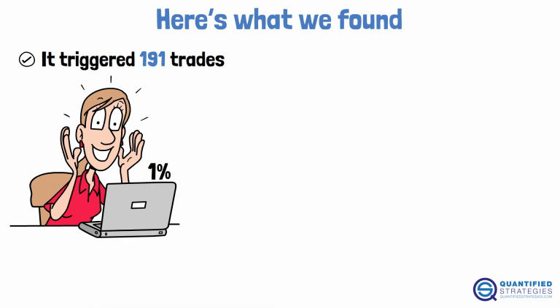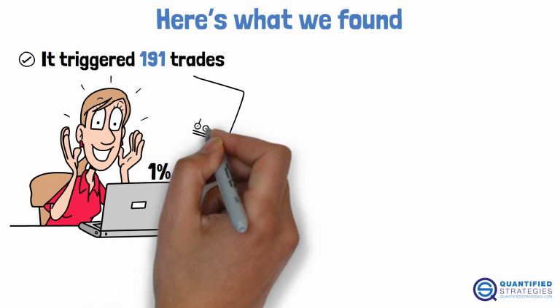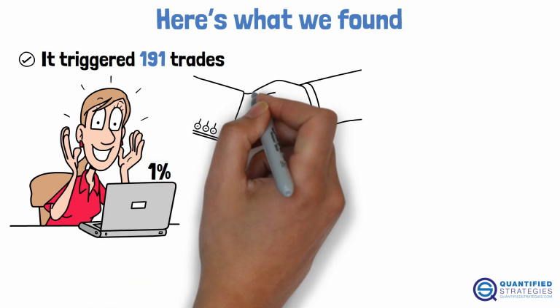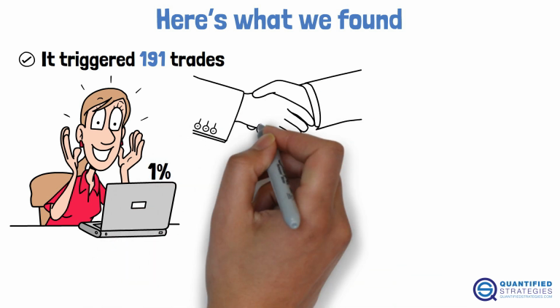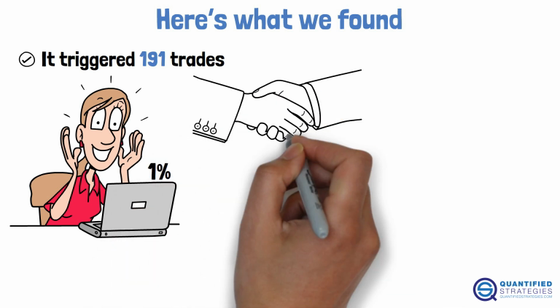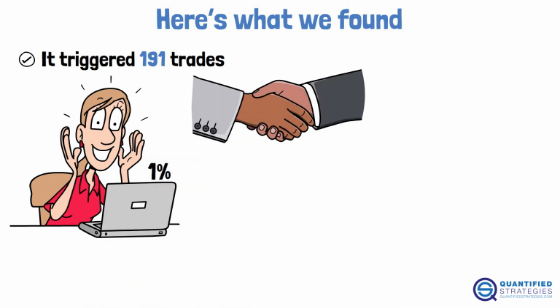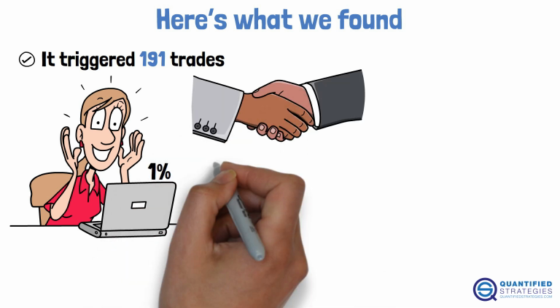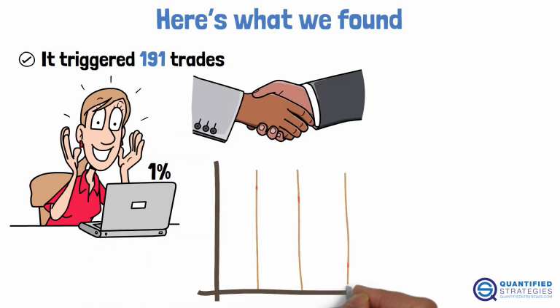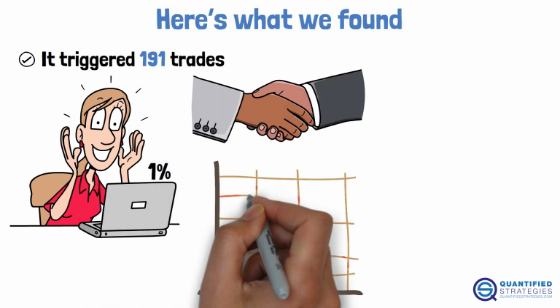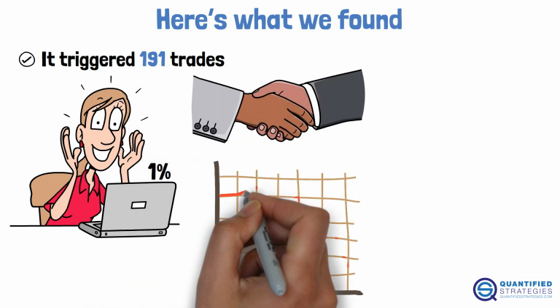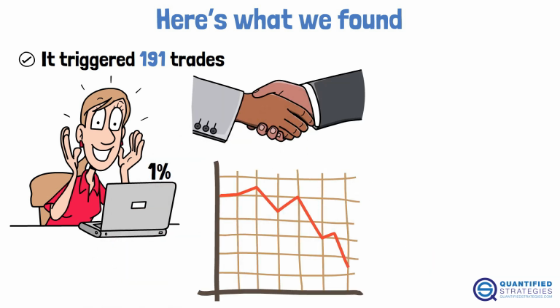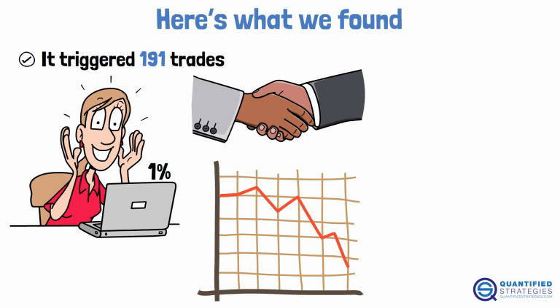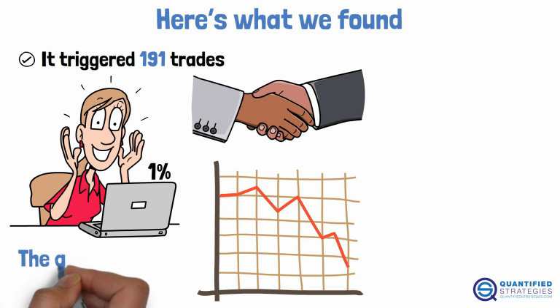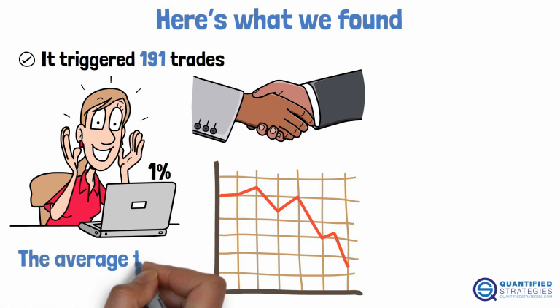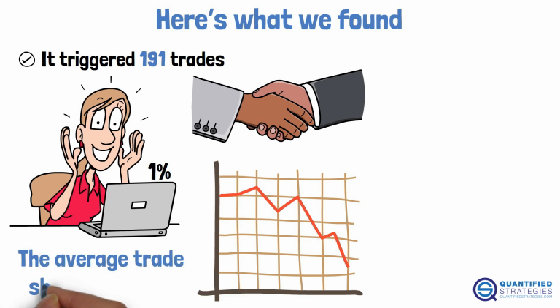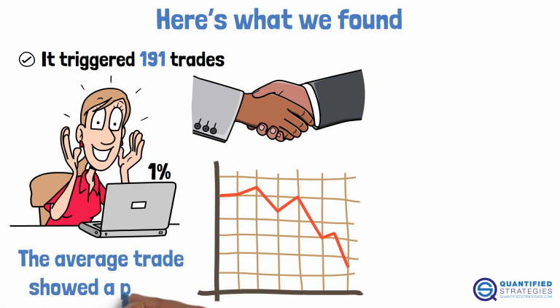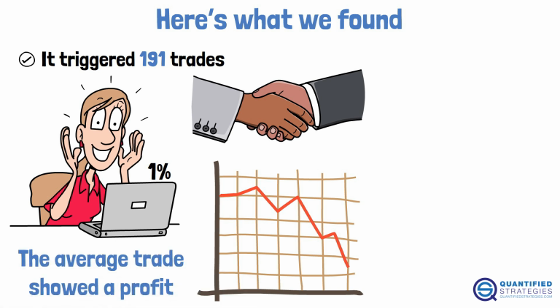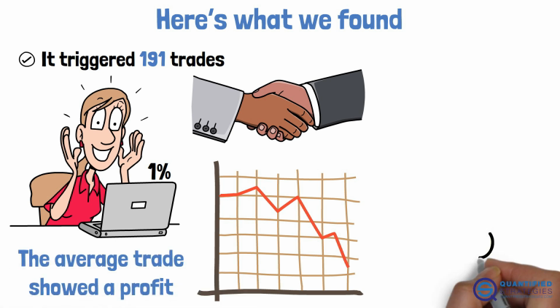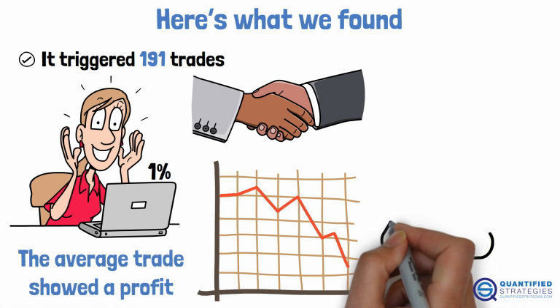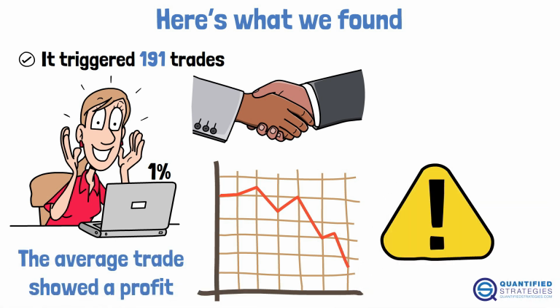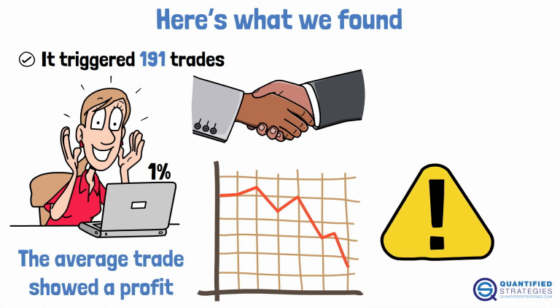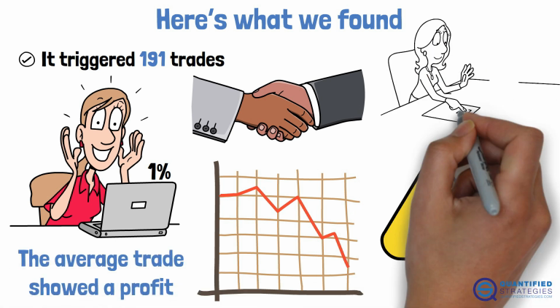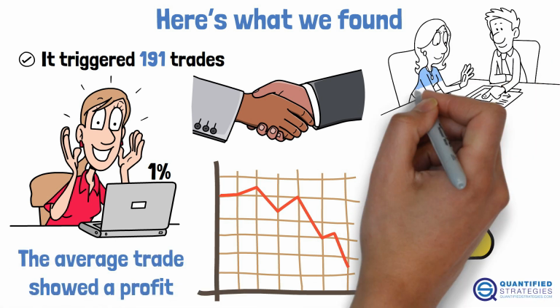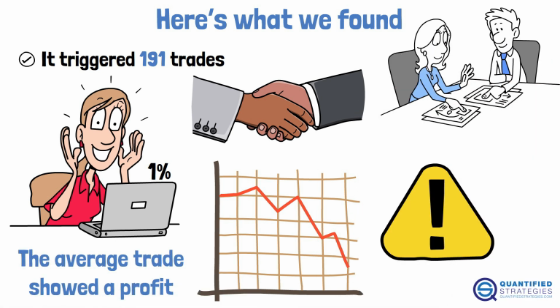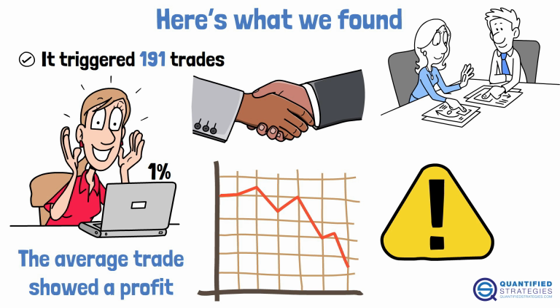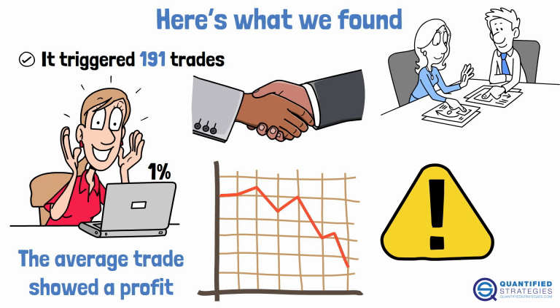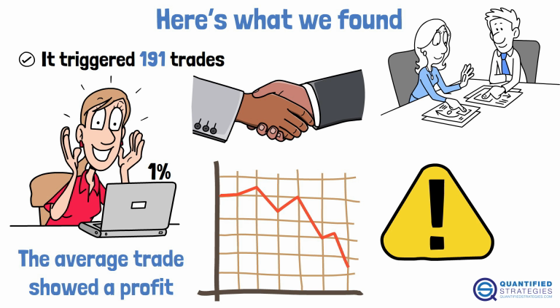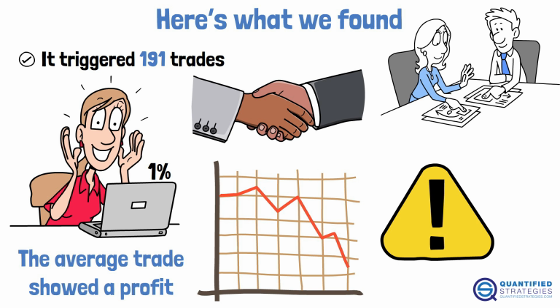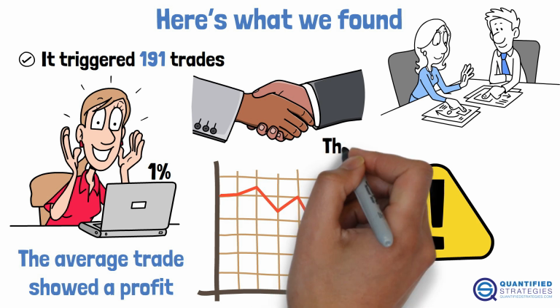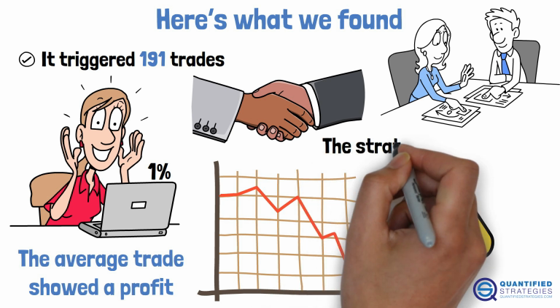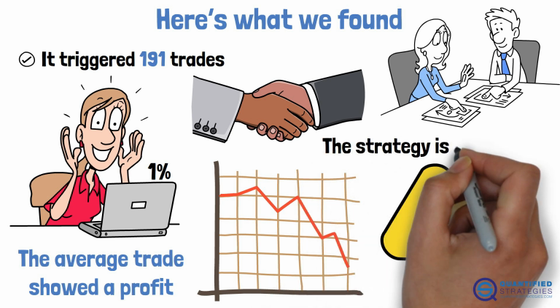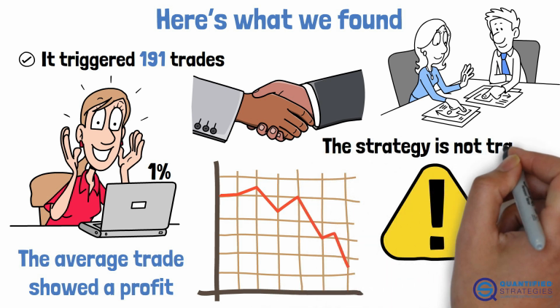But — and this is the deal breaker — the drawdowns were significant. Even though the average trade showed a profit, the inconsistency and risk made it a poor strategy. Without trend filters or better exit rules, the strategy is not tradable.